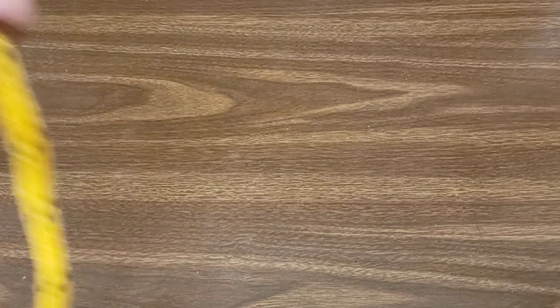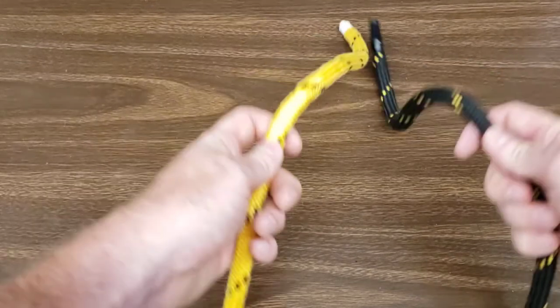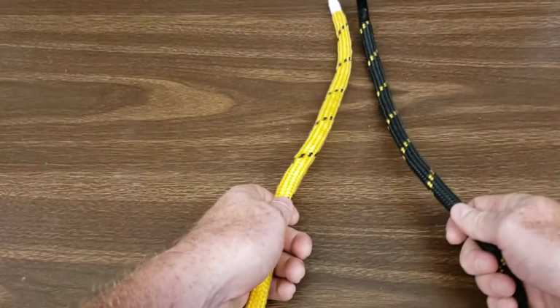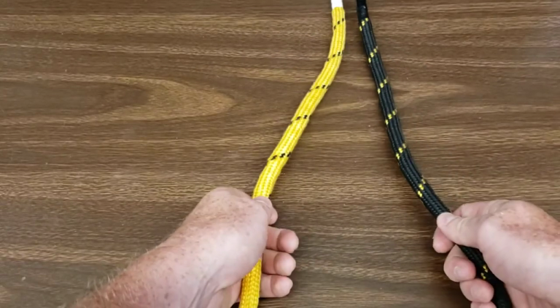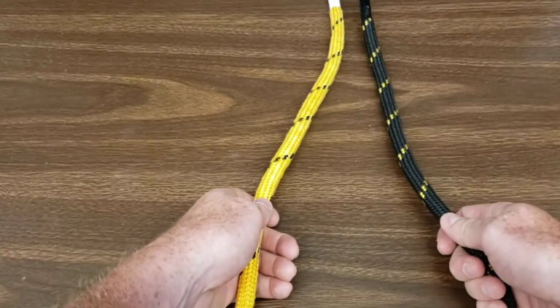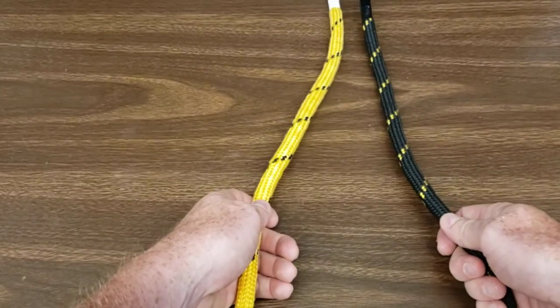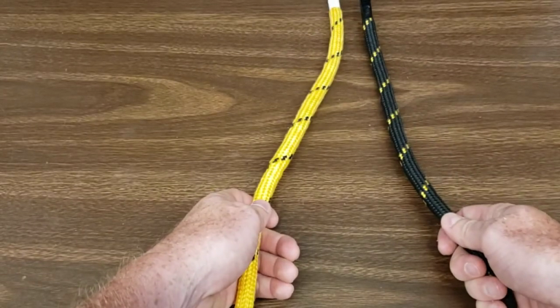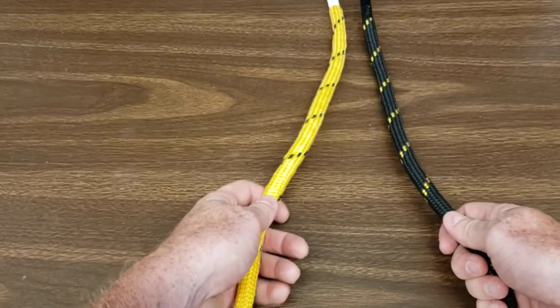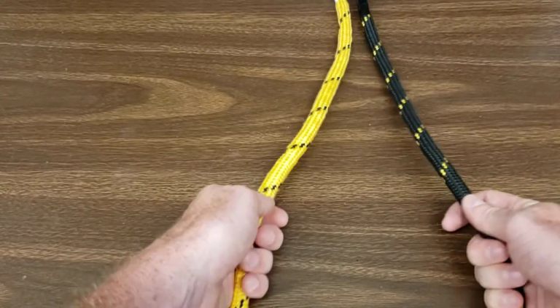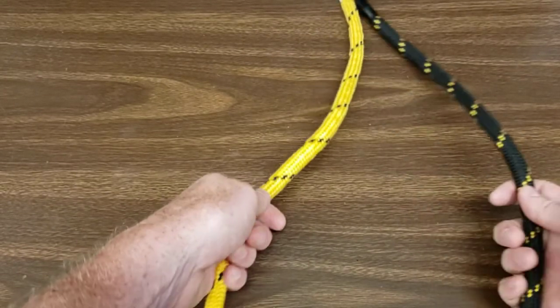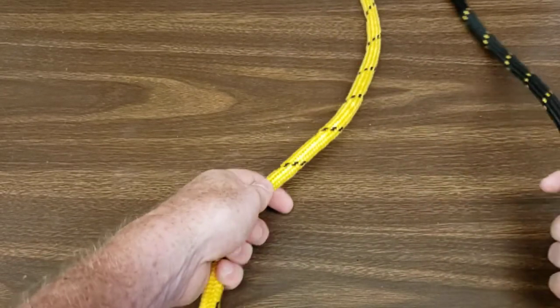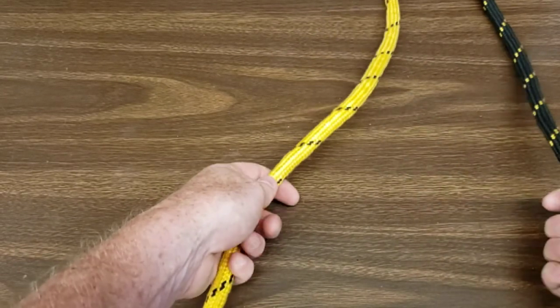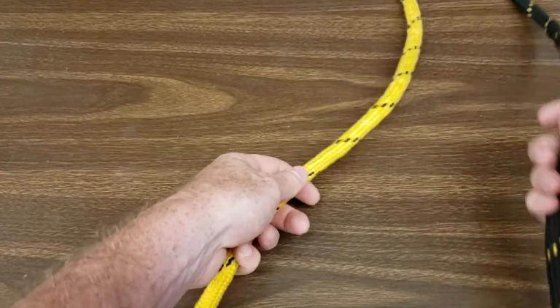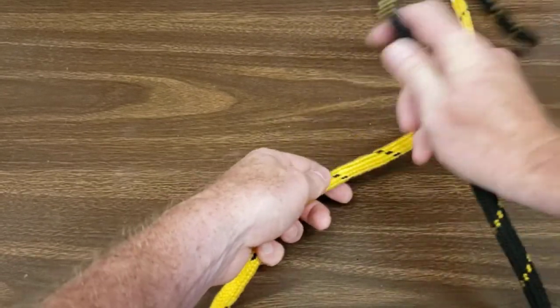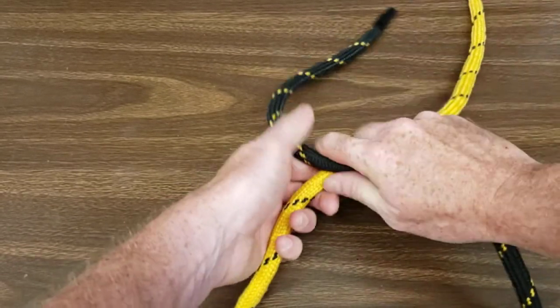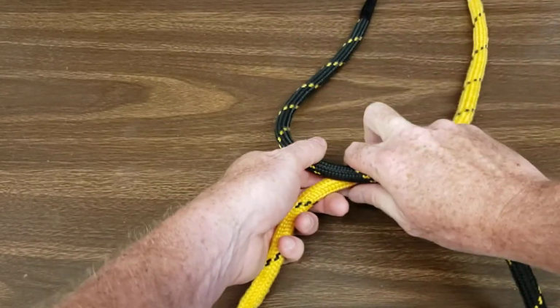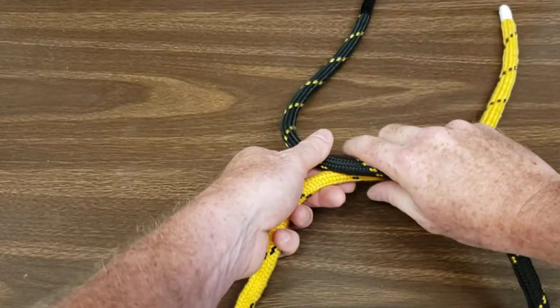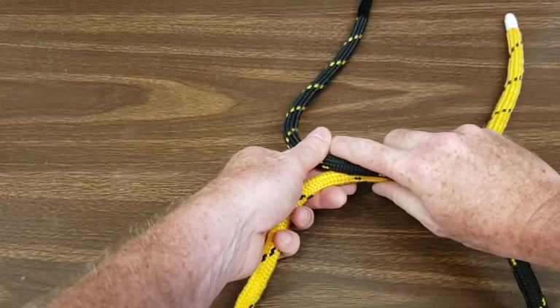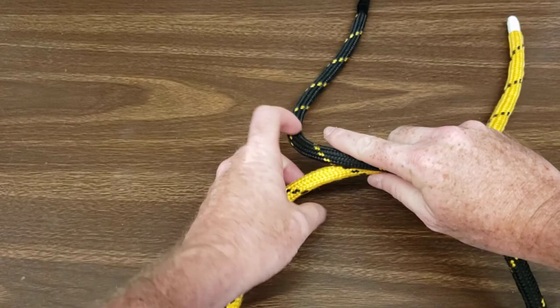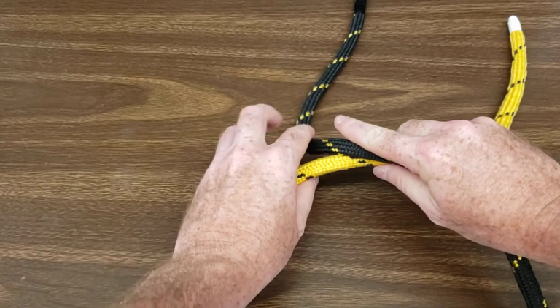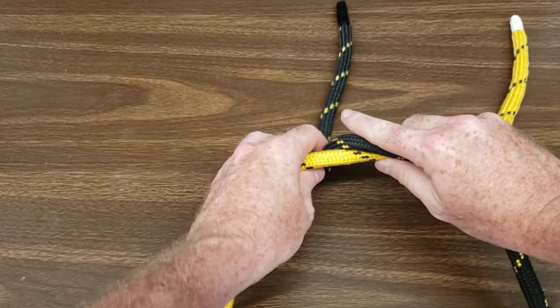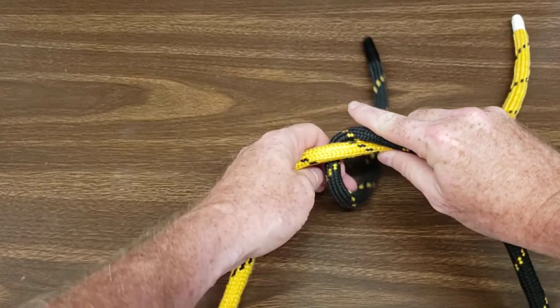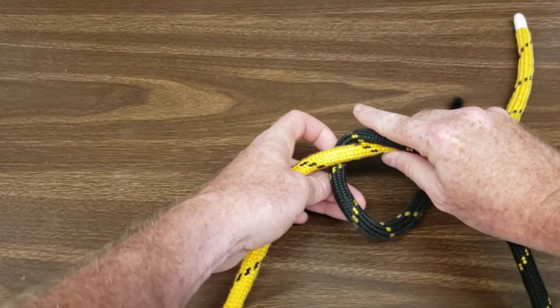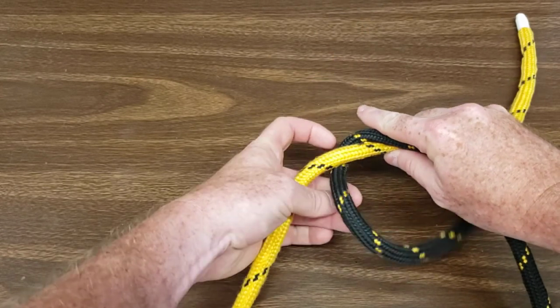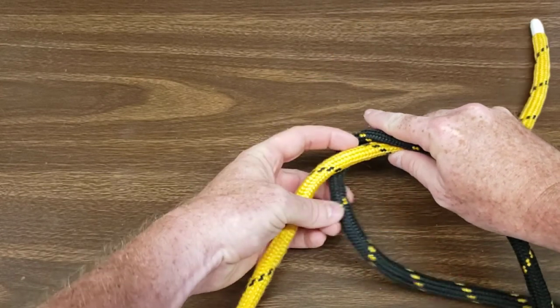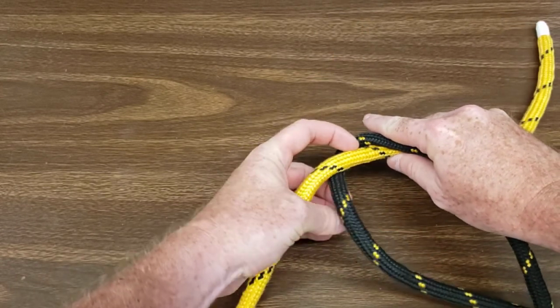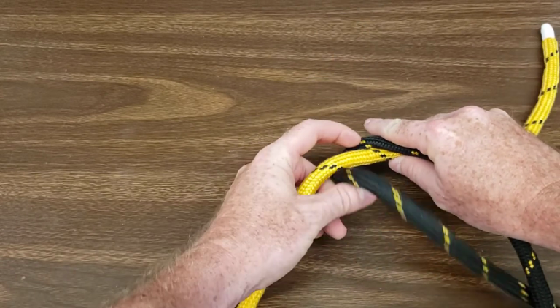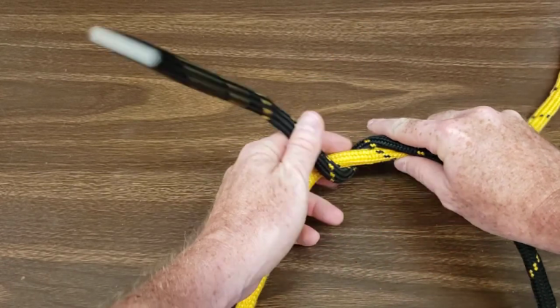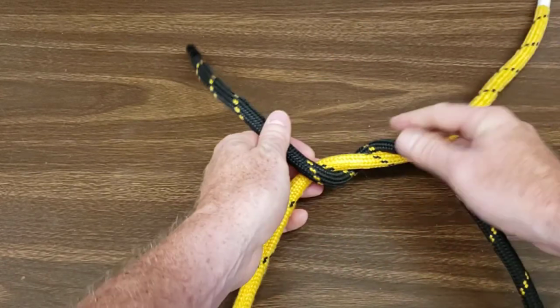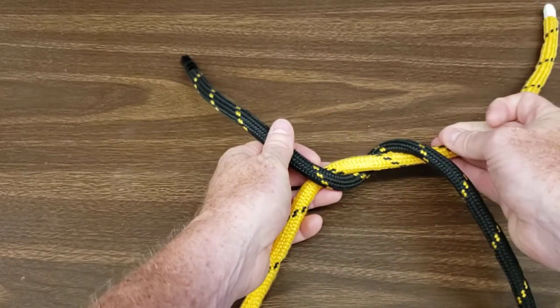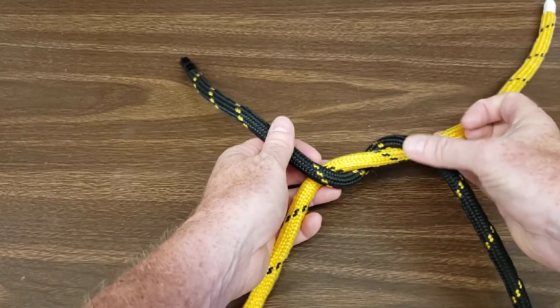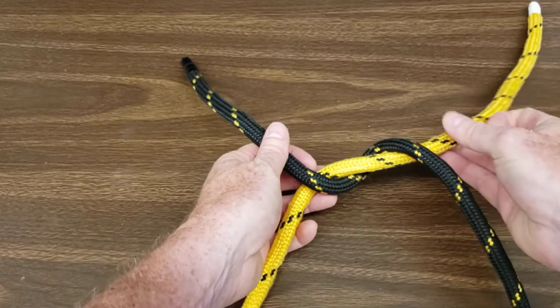Take the ends of the rope in both hands, place the right over the left, twist under and over as follows.